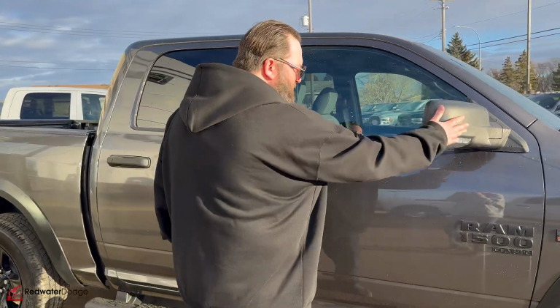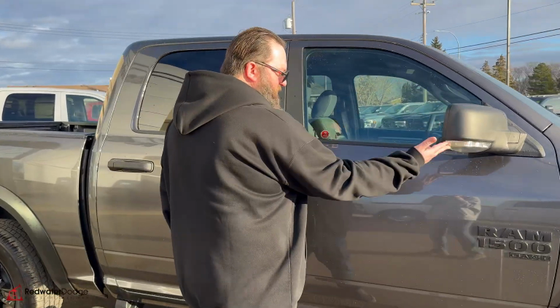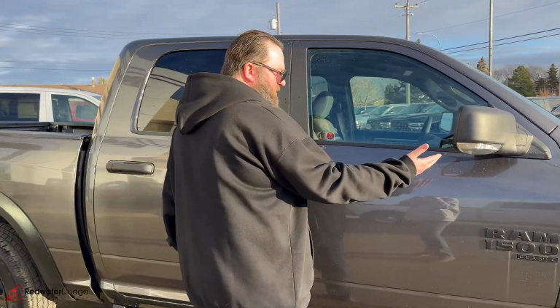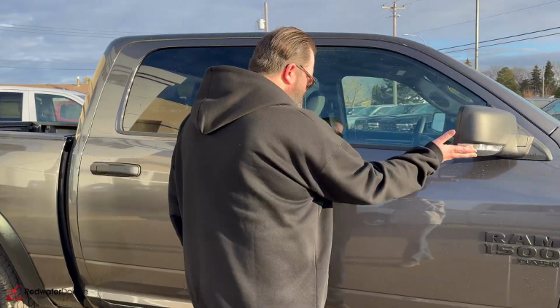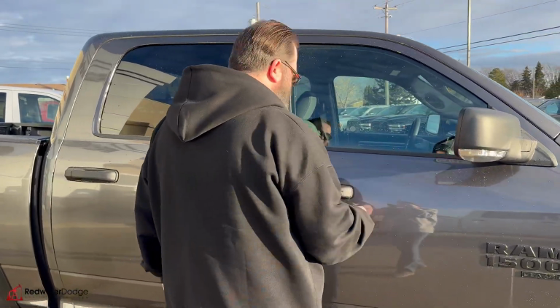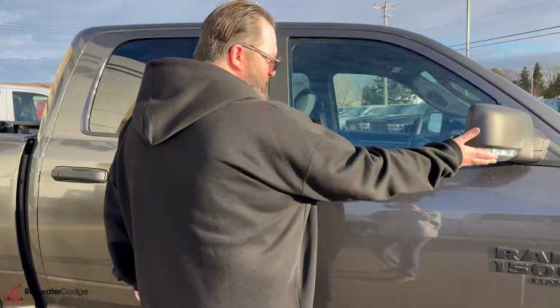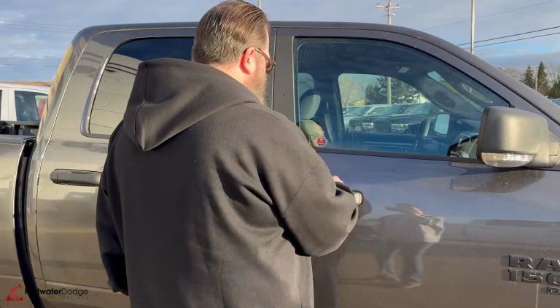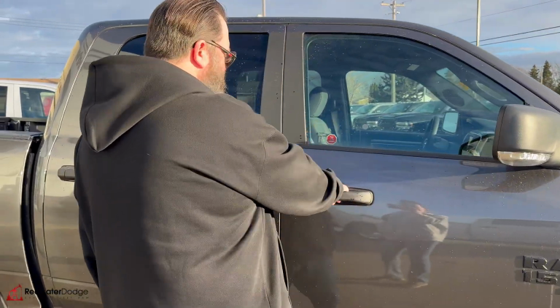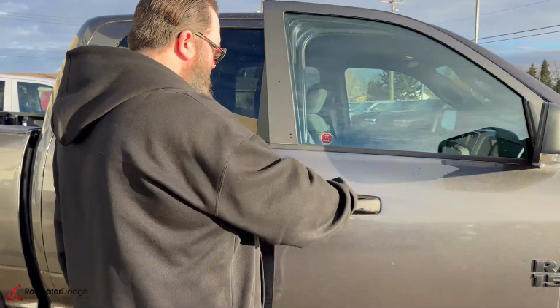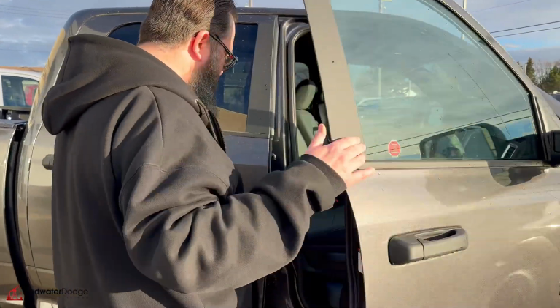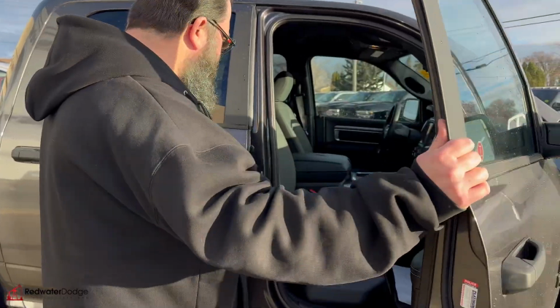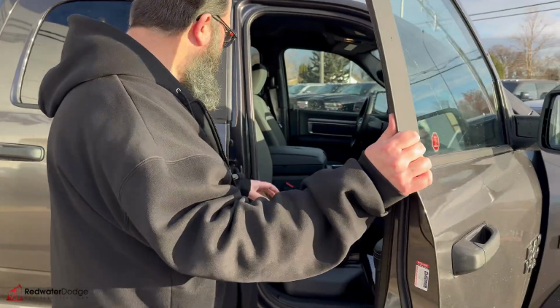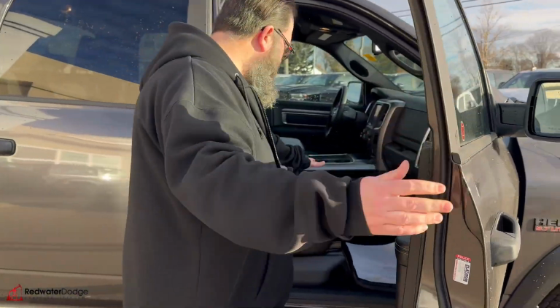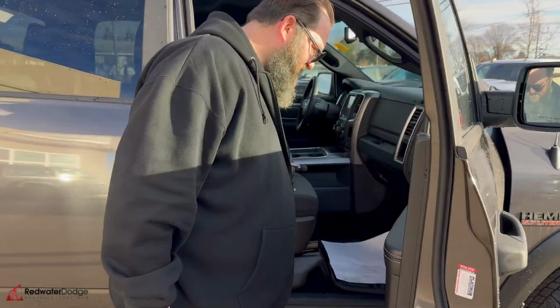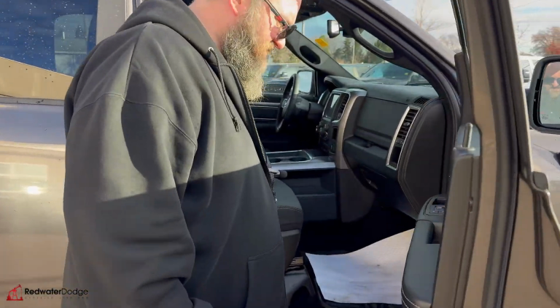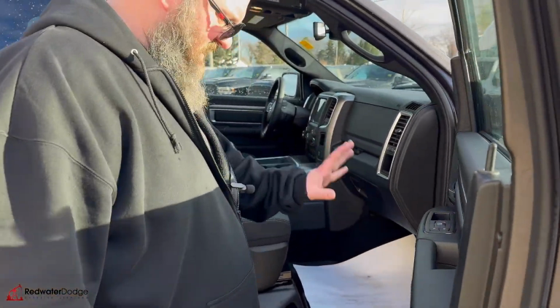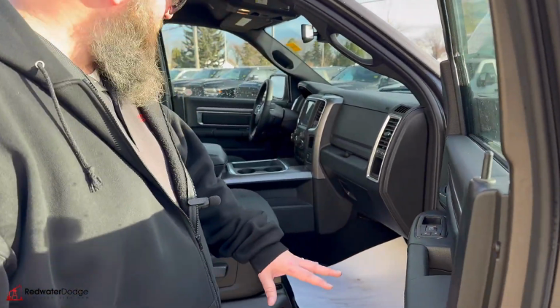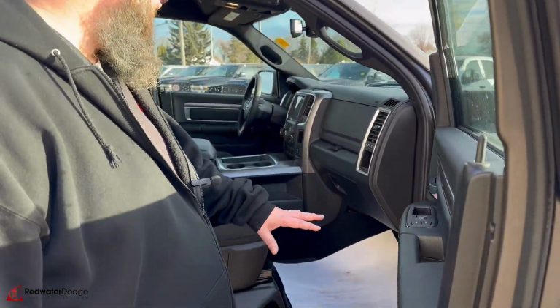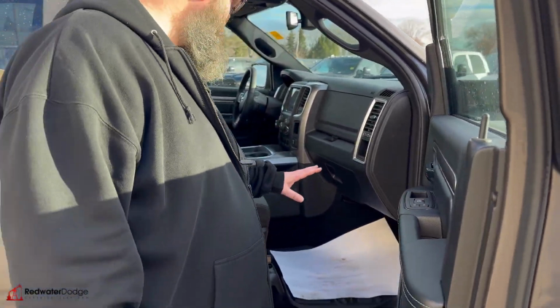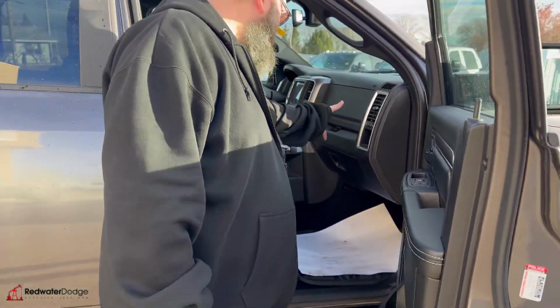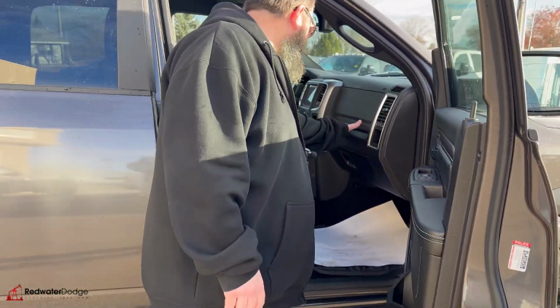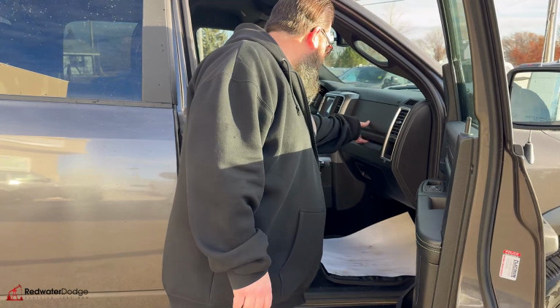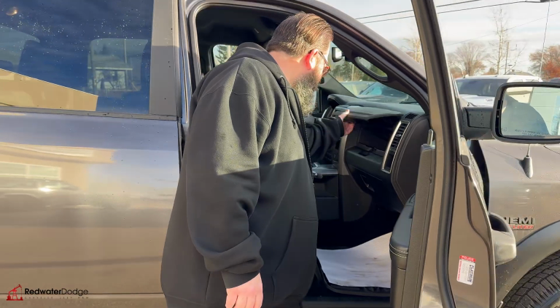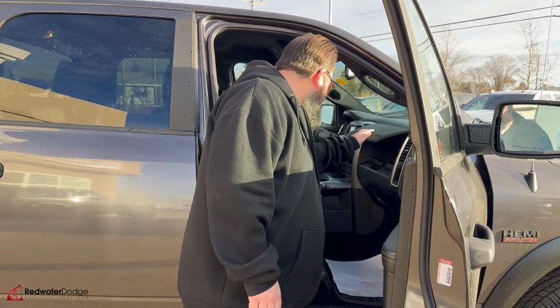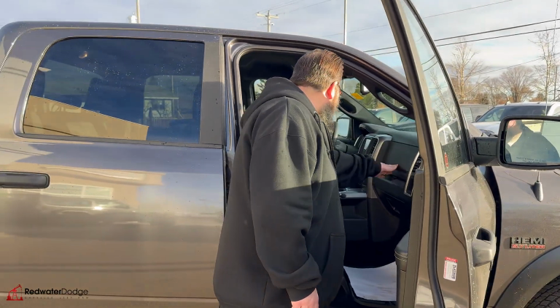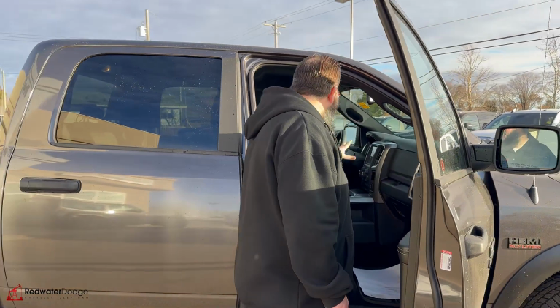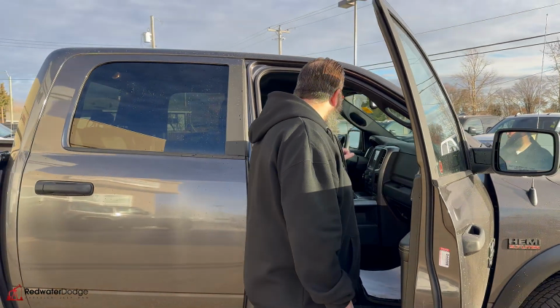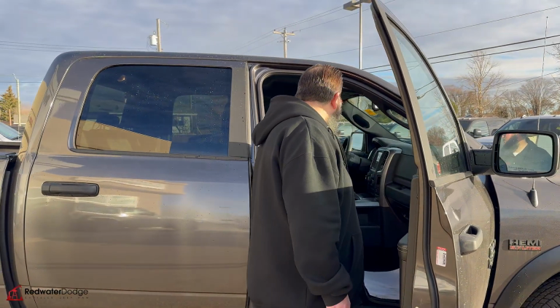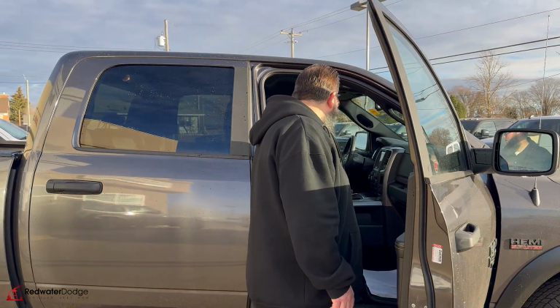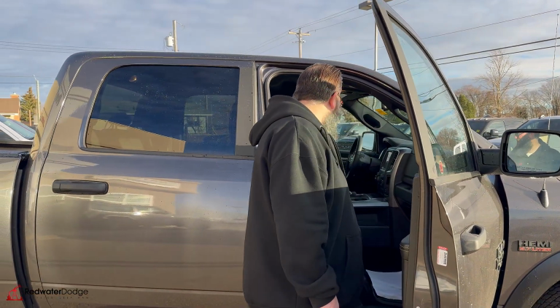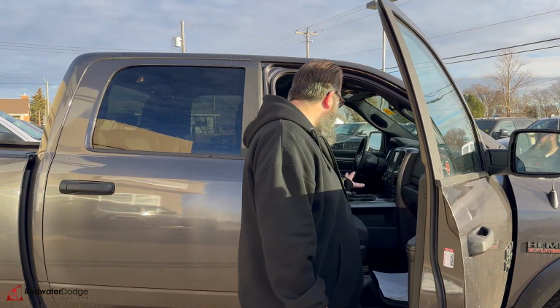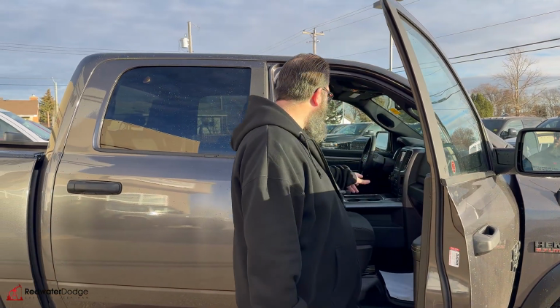You've got the wraparound marker here on the mirror so people can see you doing lane changes. Bucket seats in this one, lots of storage in the door, lots of storage in the dash that pops up there. This one's got the 8.4-inch screen.